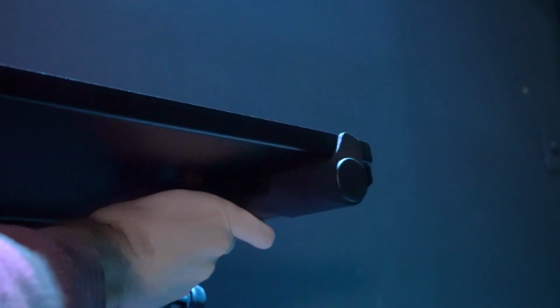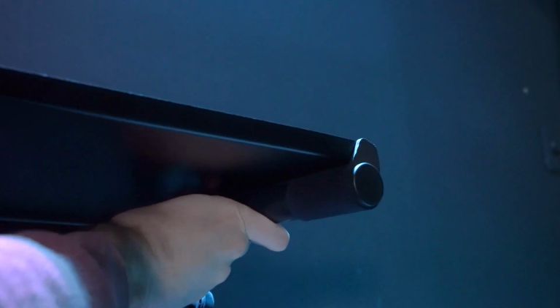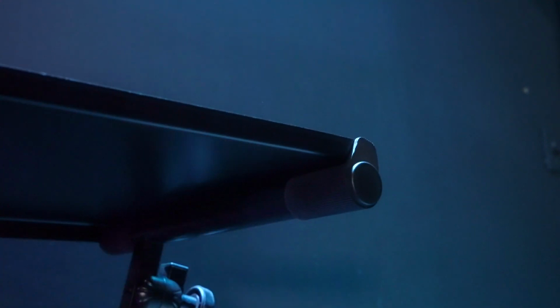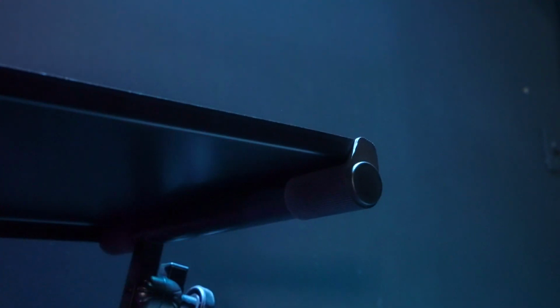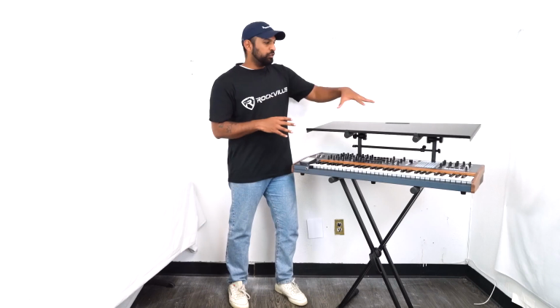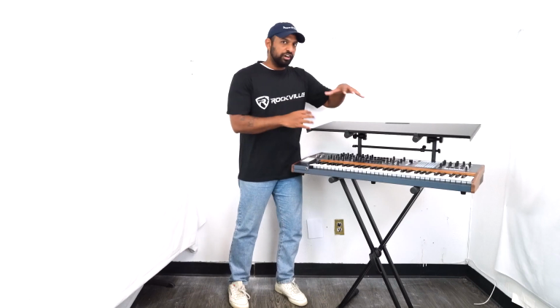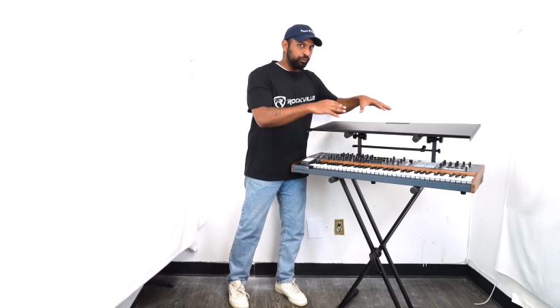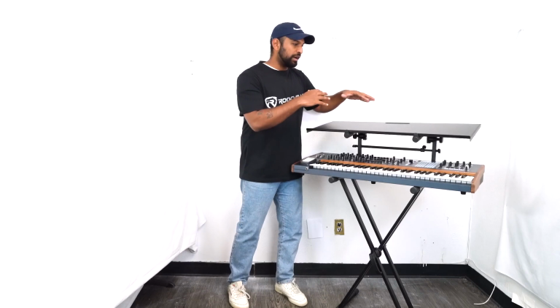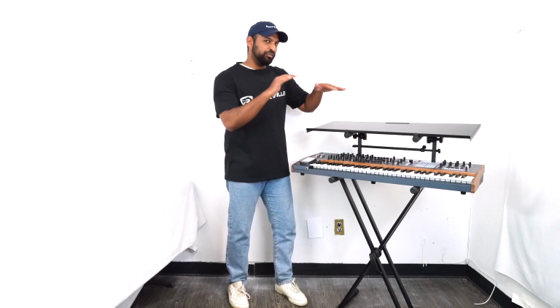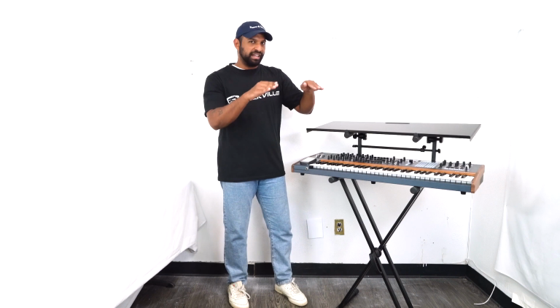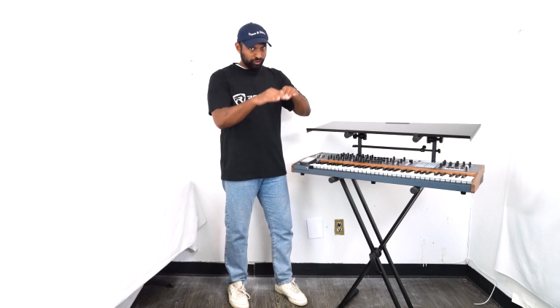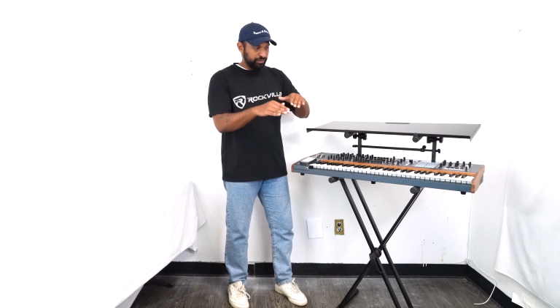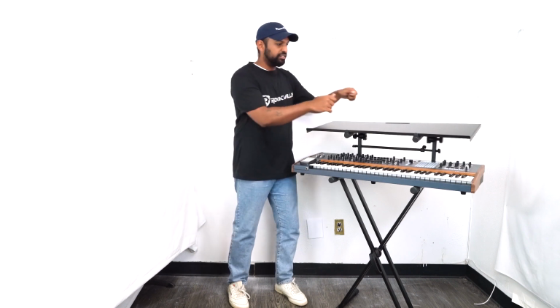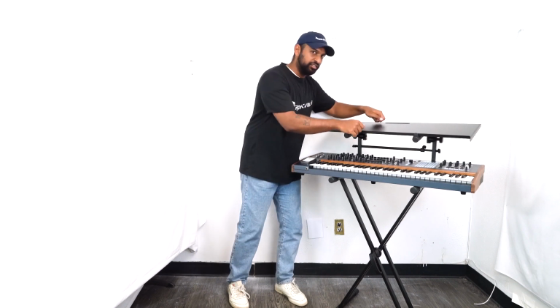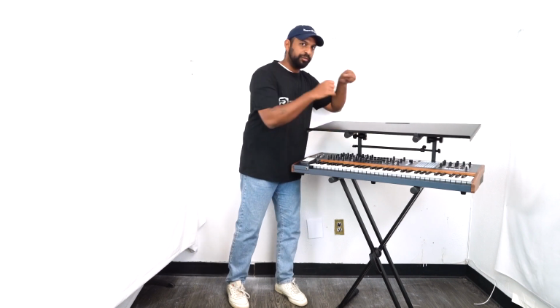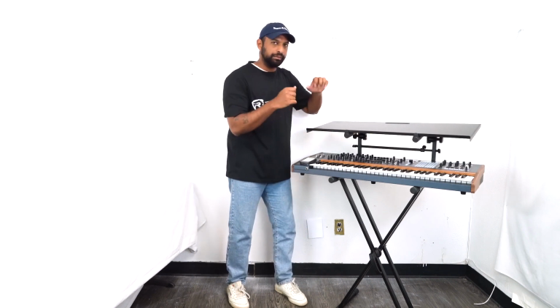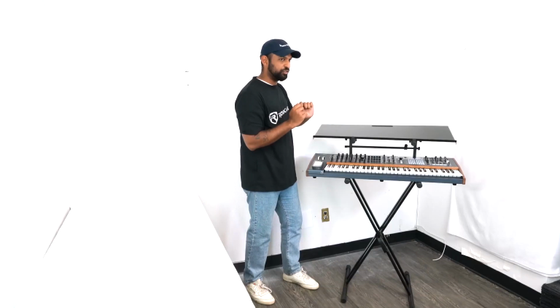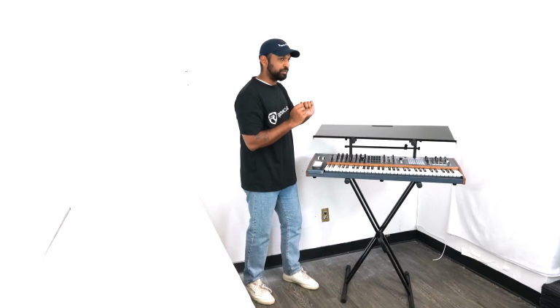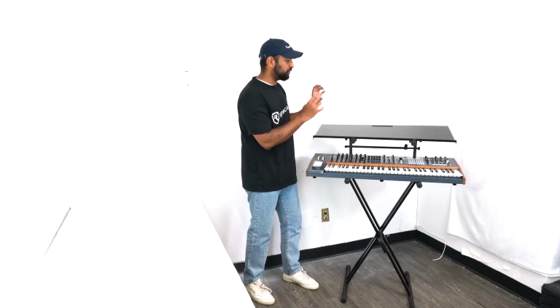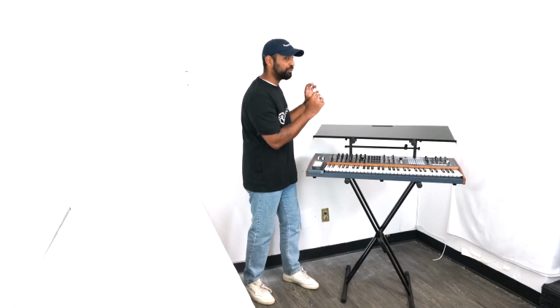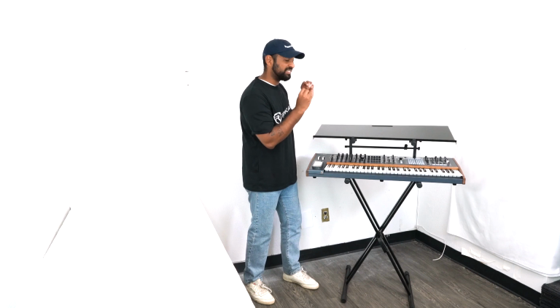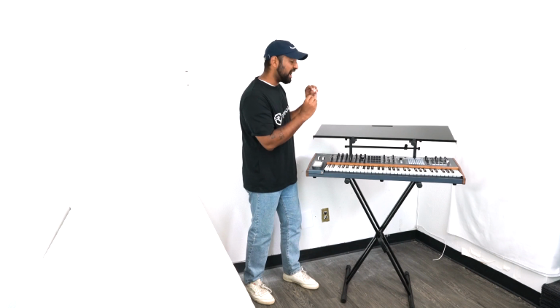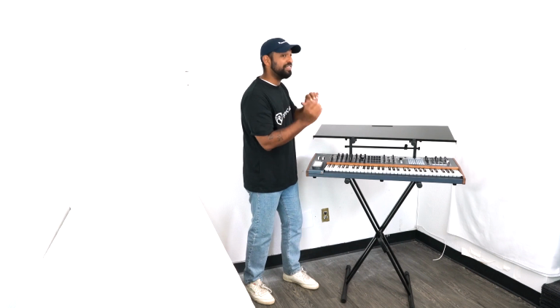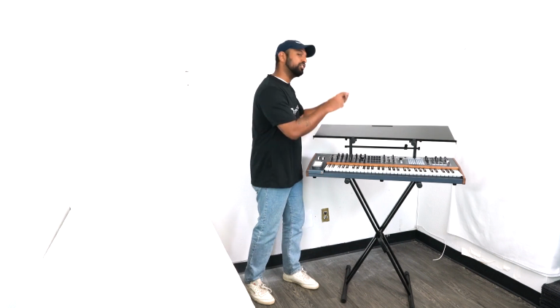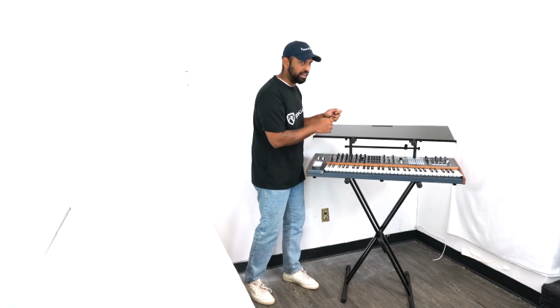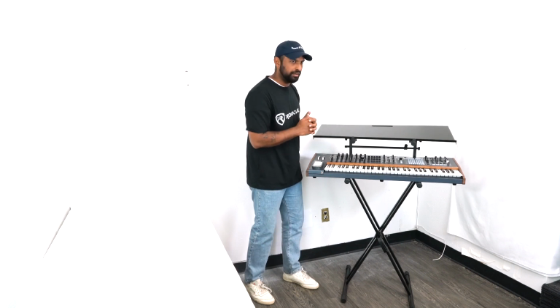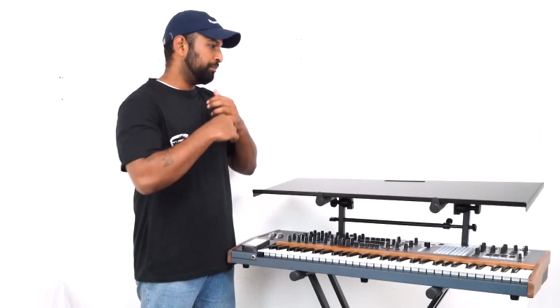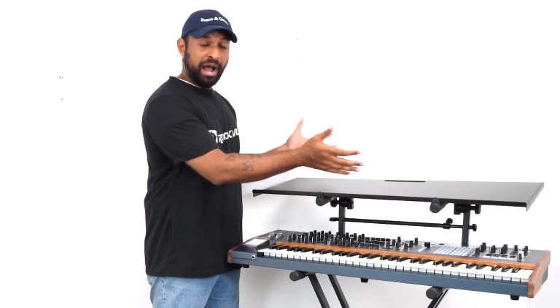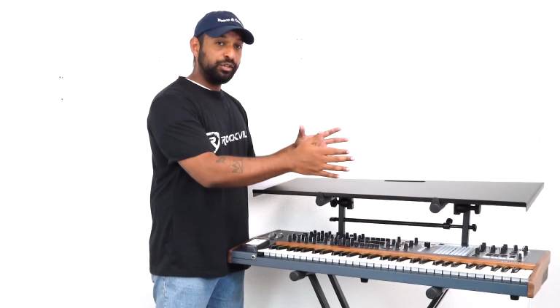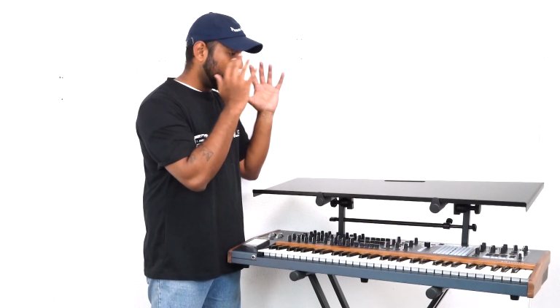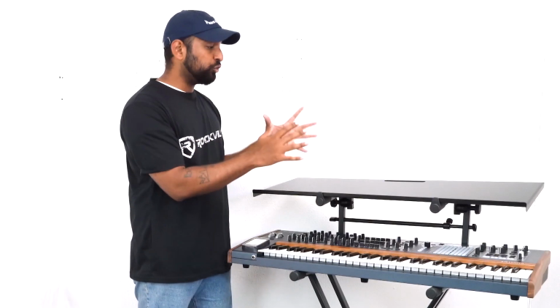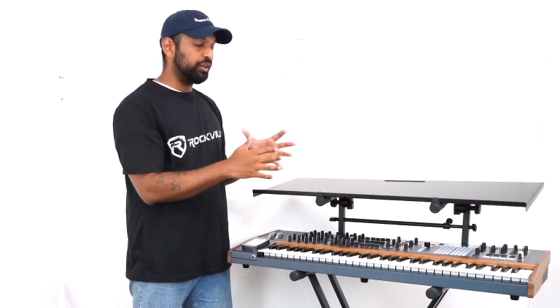Depending on what you're placing on top of the shelf, you can always widen or narrow the arms to give it a snug fit. Once you have the shelf on, we always recommend that if you want to make any tilt adjustments, take the shelf off completely, make those adjustments, make sure the arms are nice and locked, and then put the shelf back on.